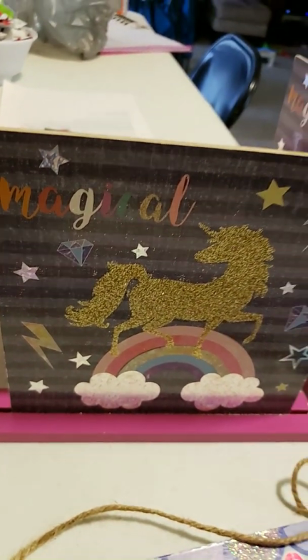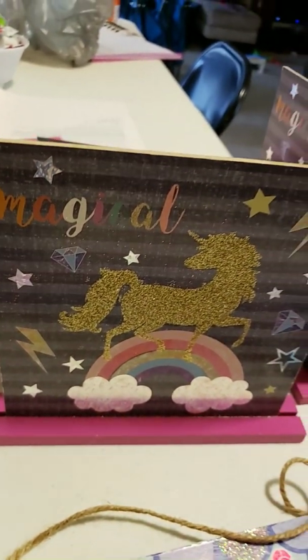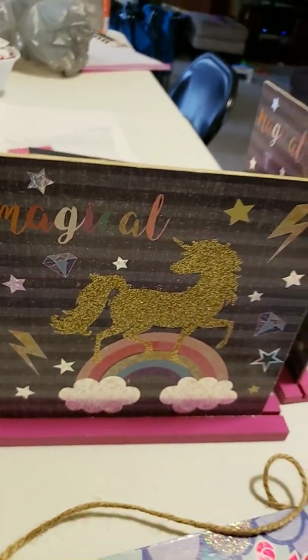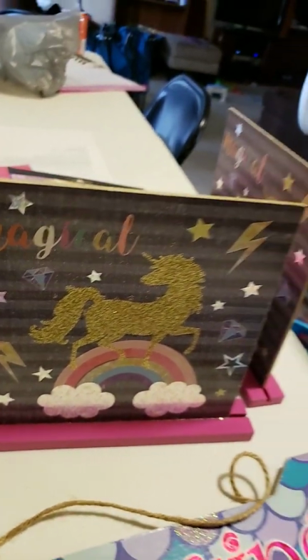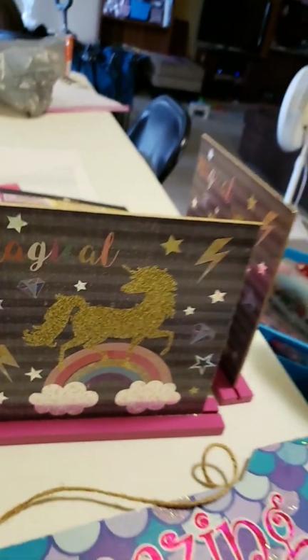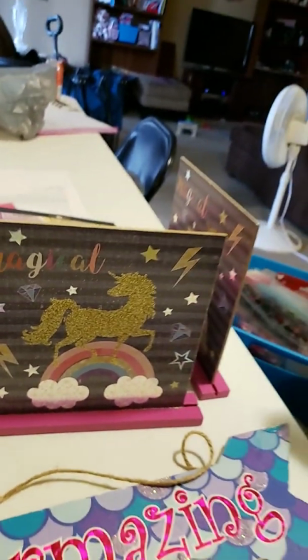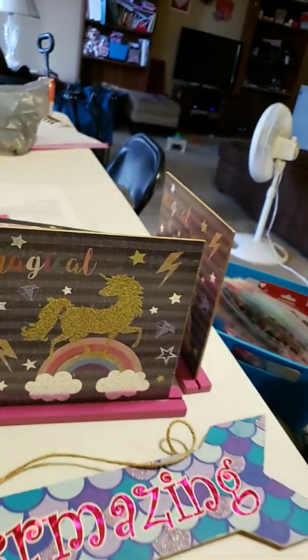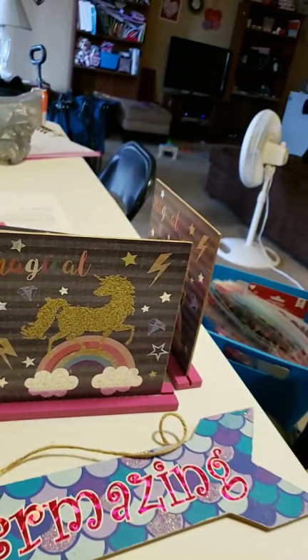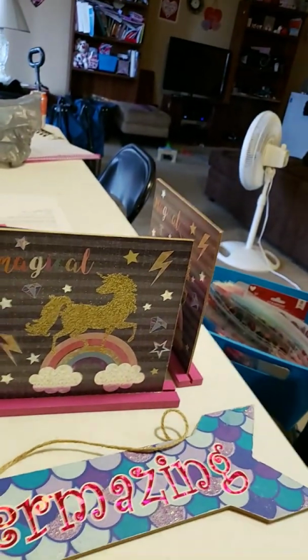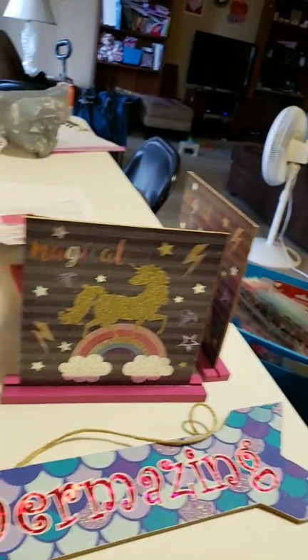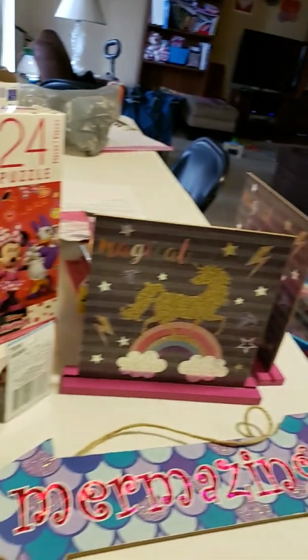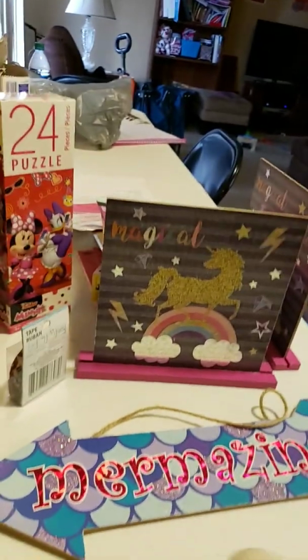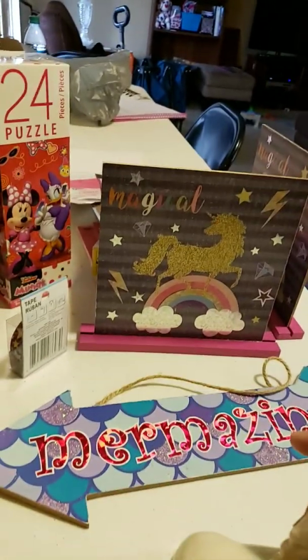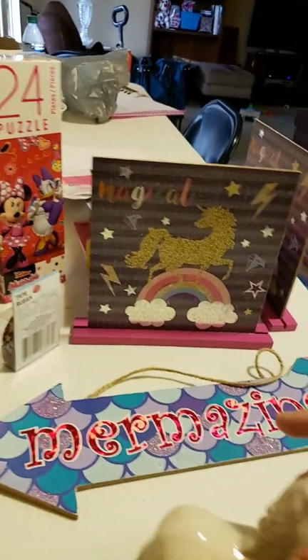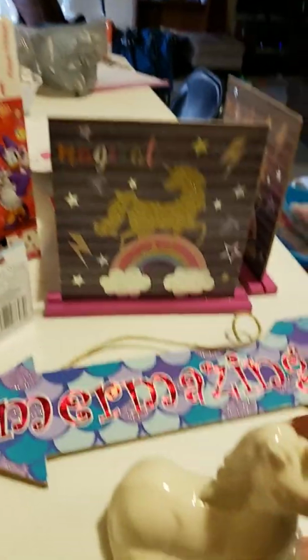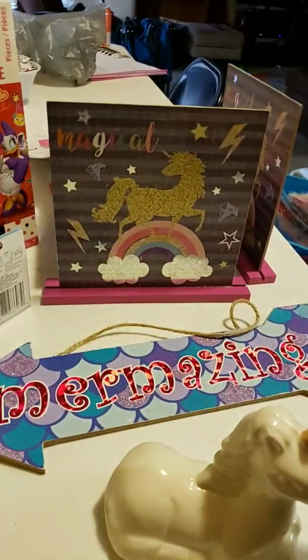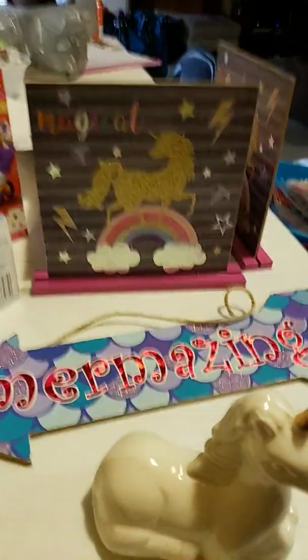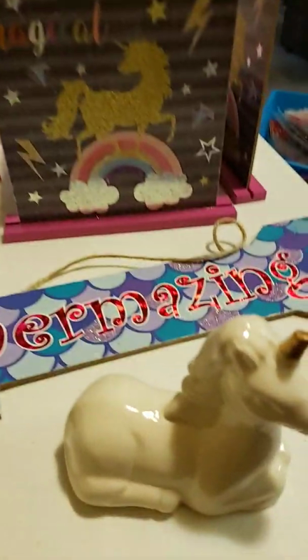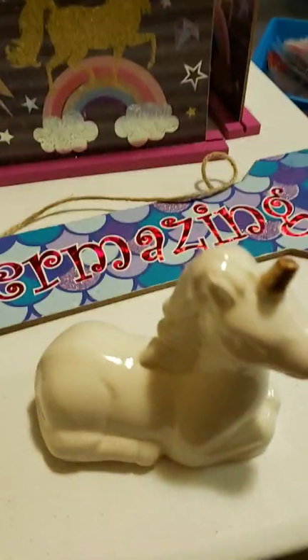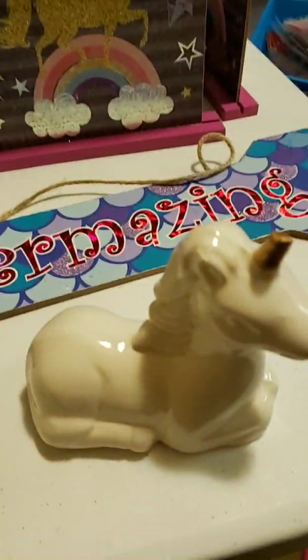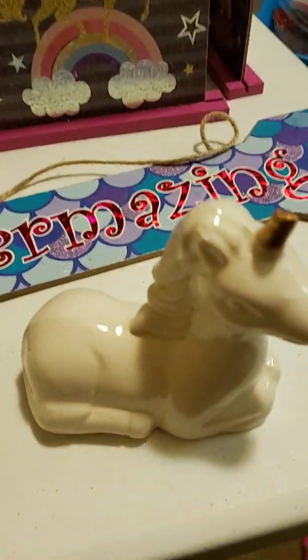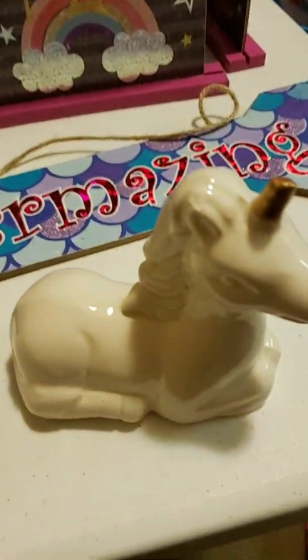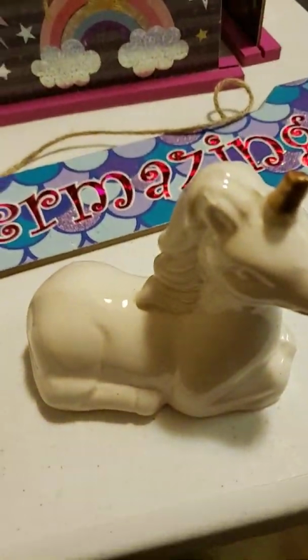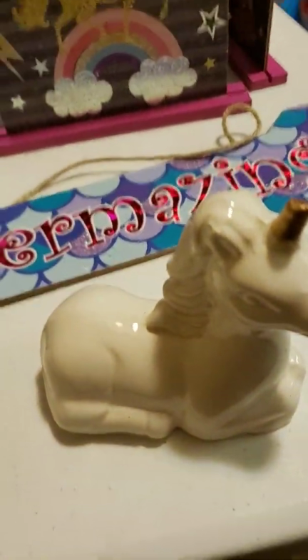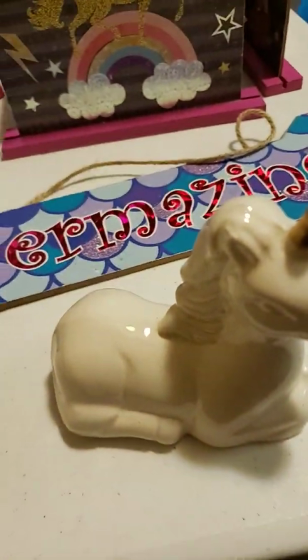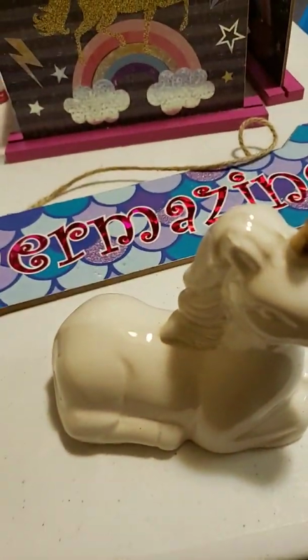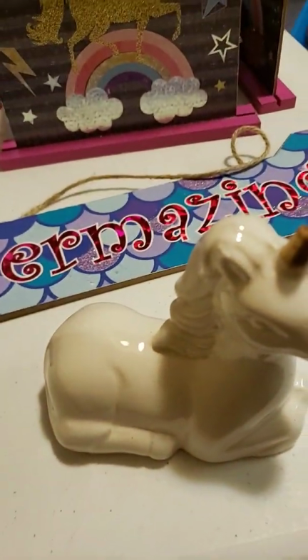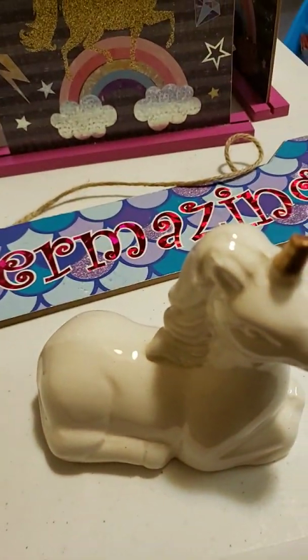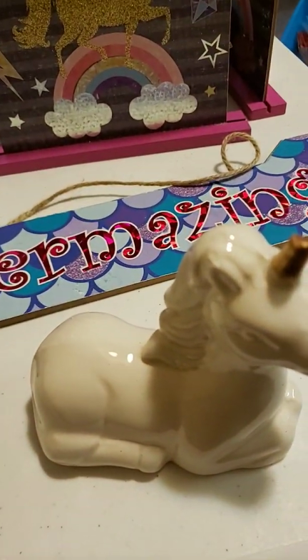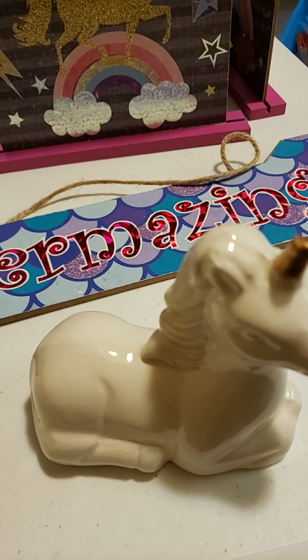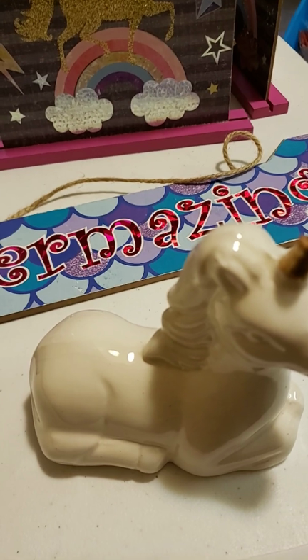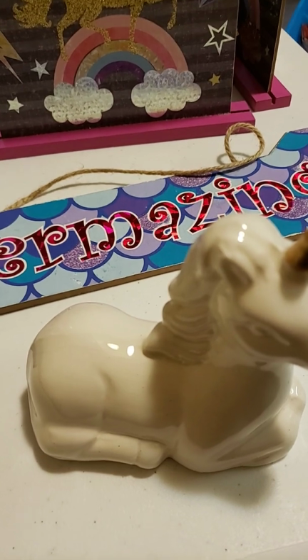And then, lastly, is a ceramic unicorn. That's the end of my Dollar Tree haul.